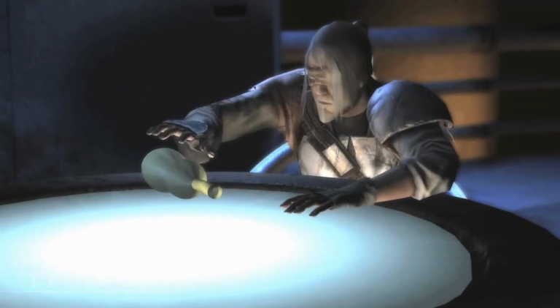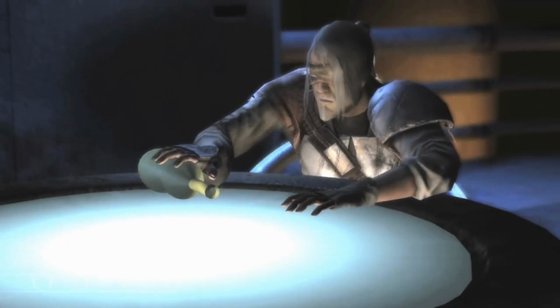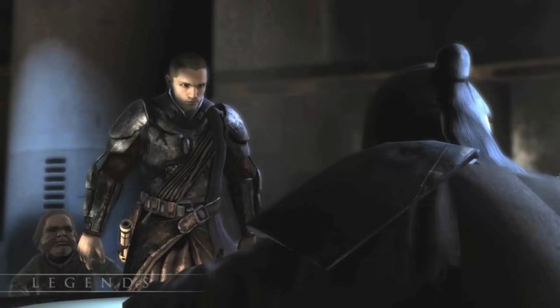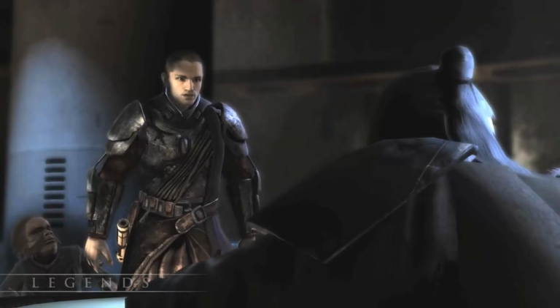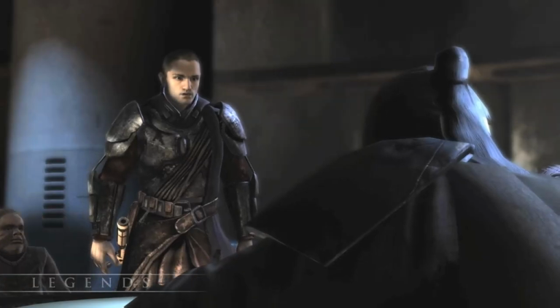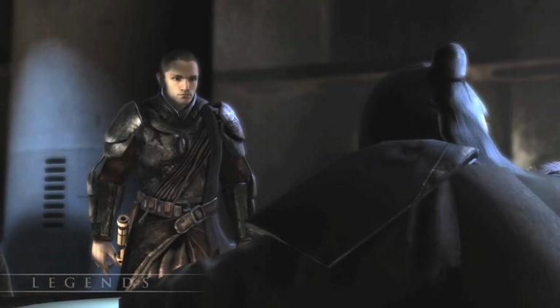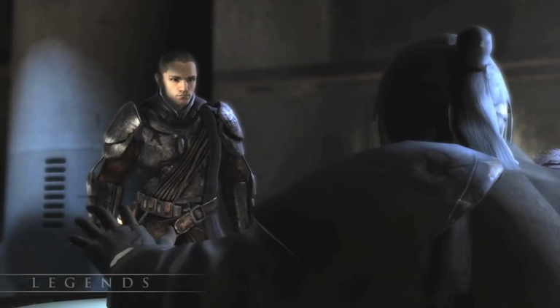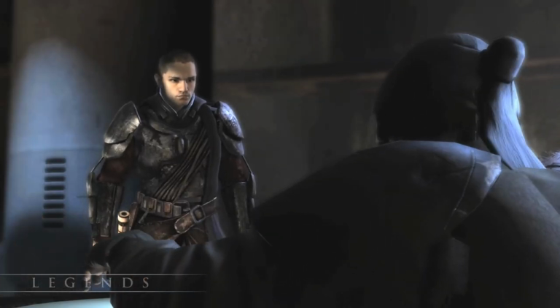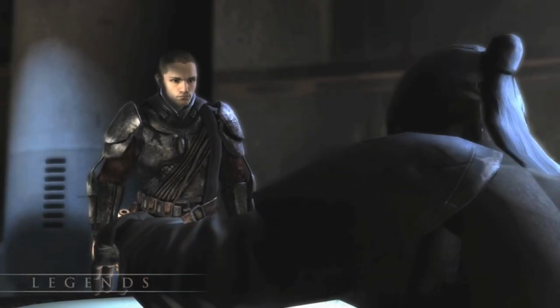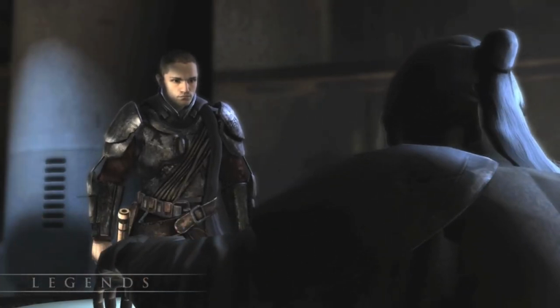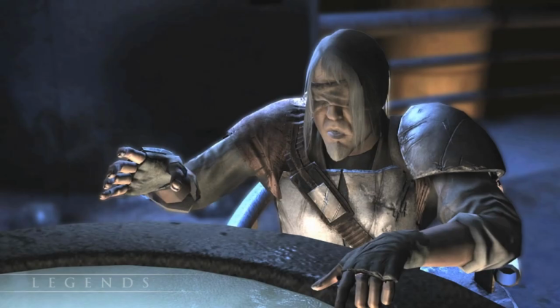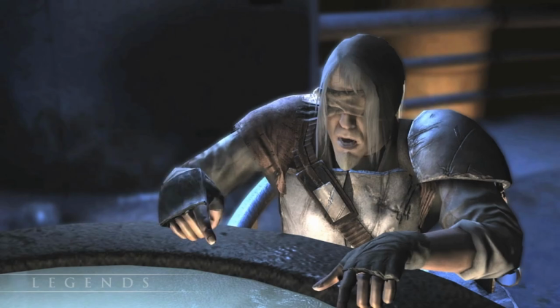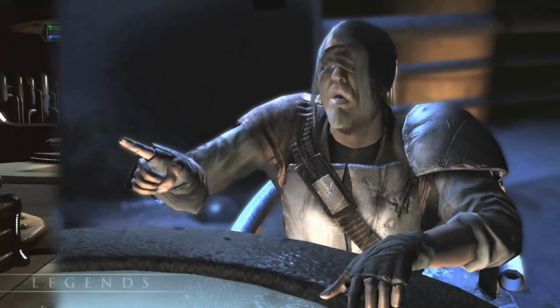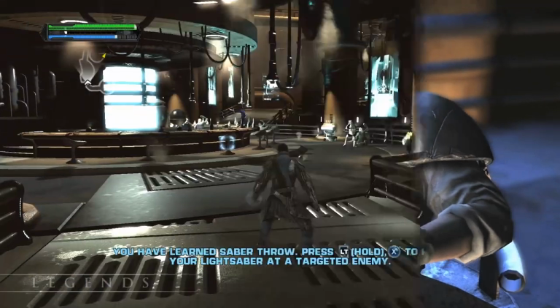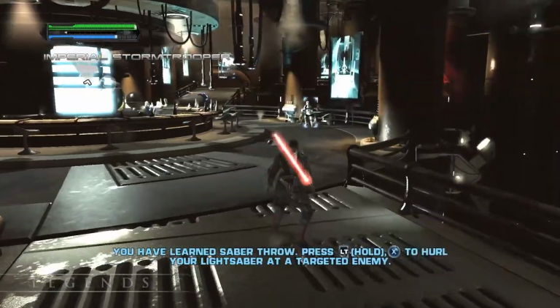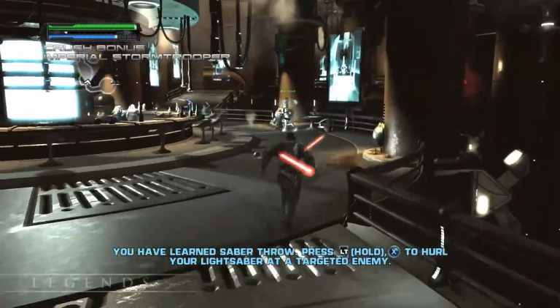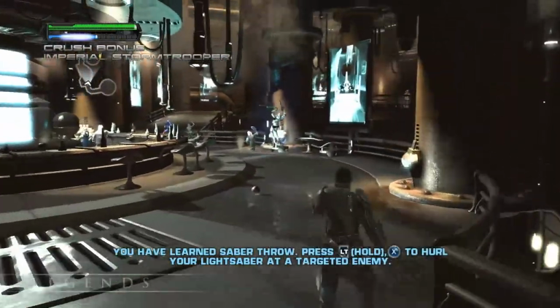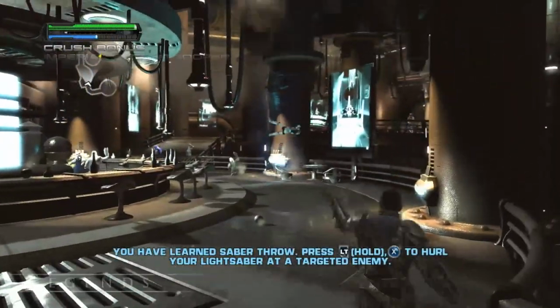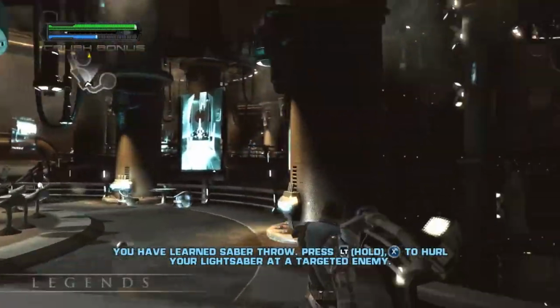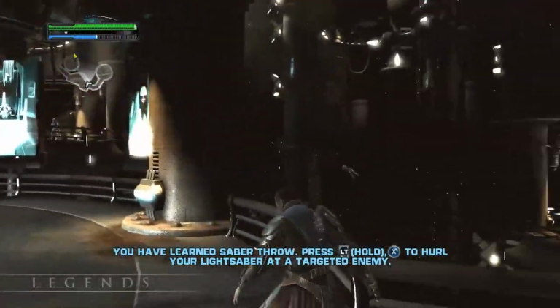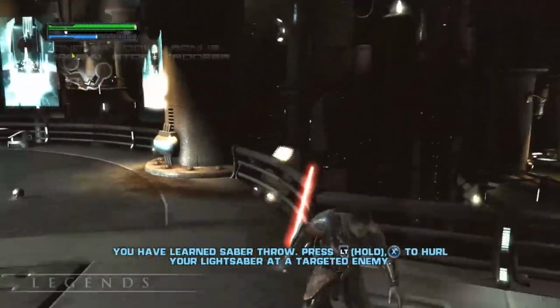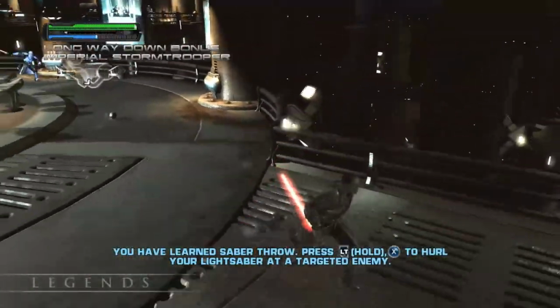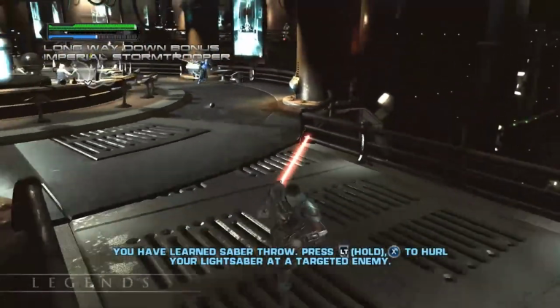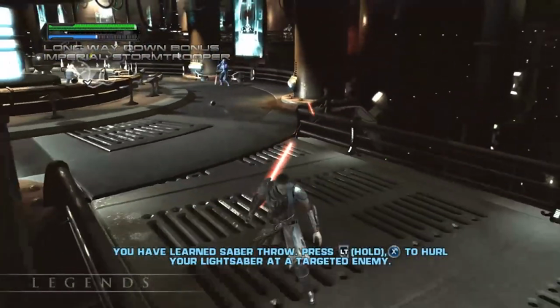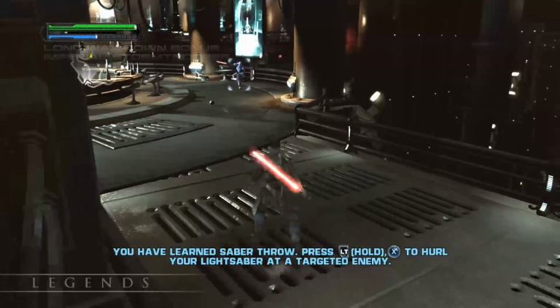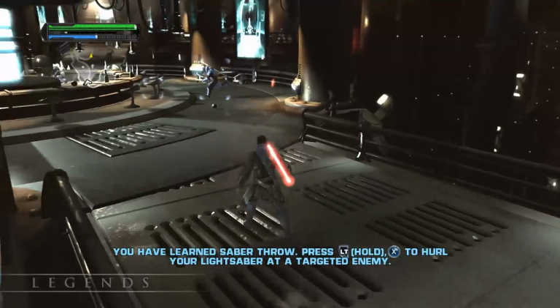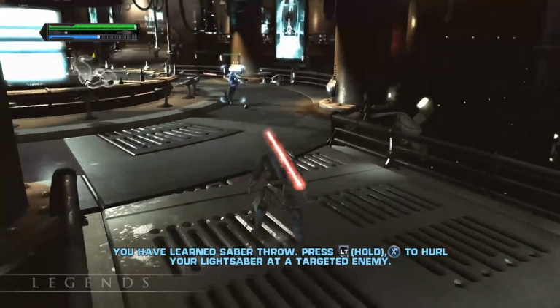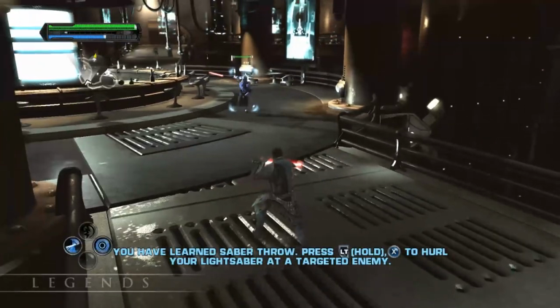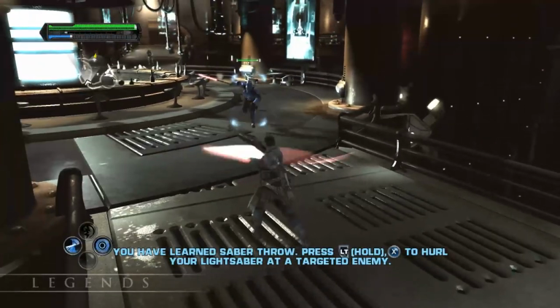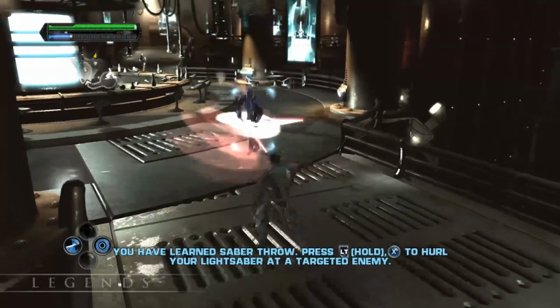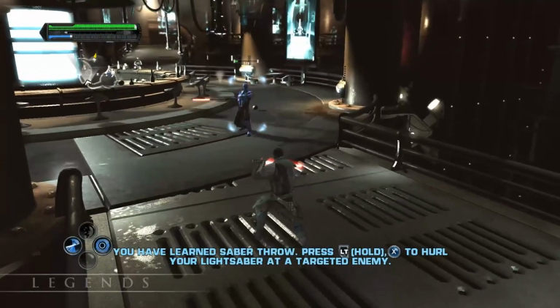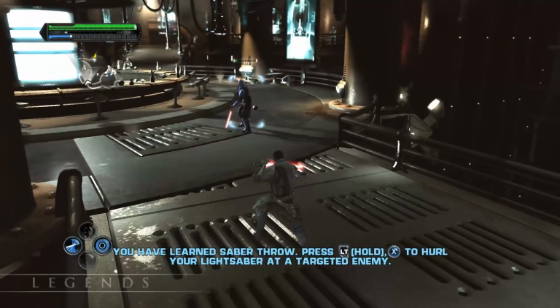We kind of half-heartedly convince him to join us, so now we have to fight from this bar called the Vapor Room all the way back to the Rogue Shadow. And for some reason, this bar in the Outer Rim caters to some Imperial Senate Guards.